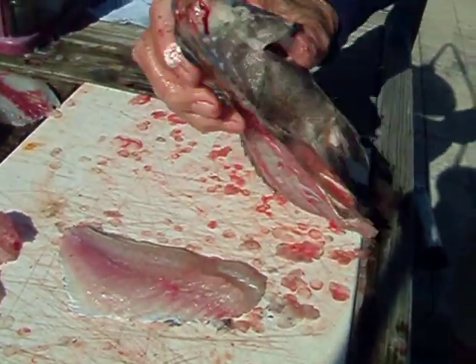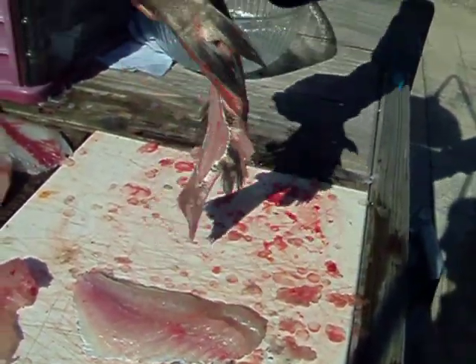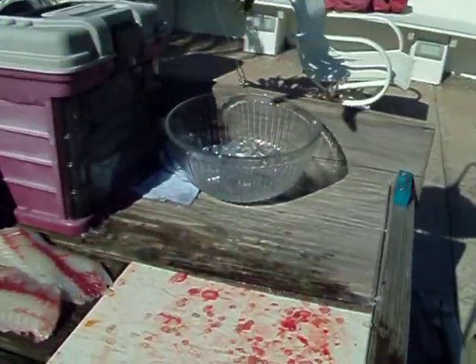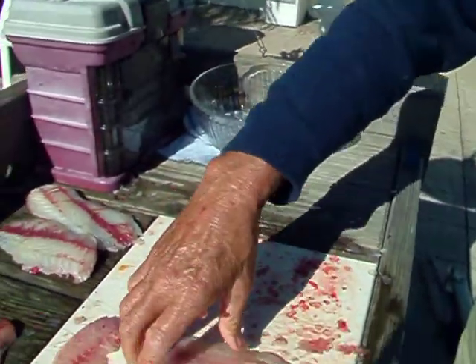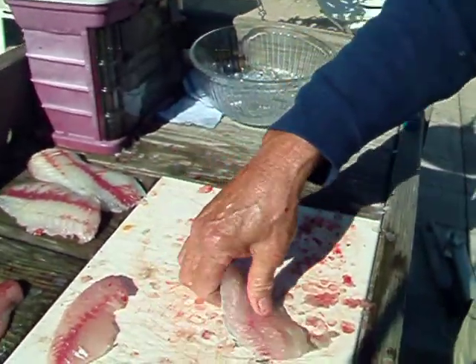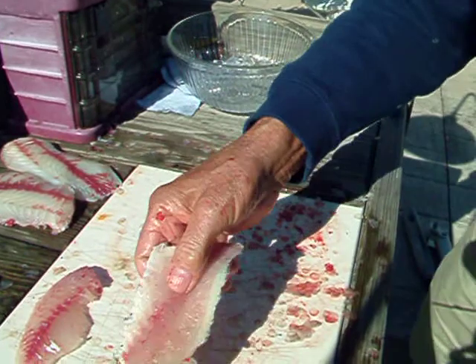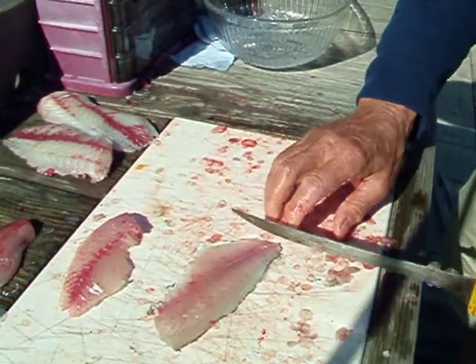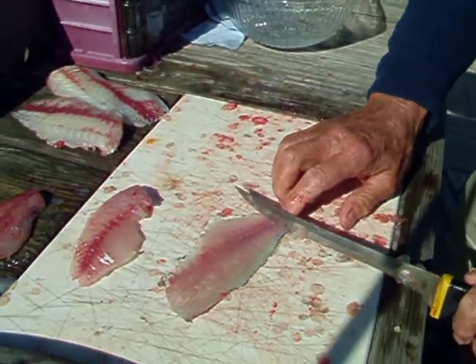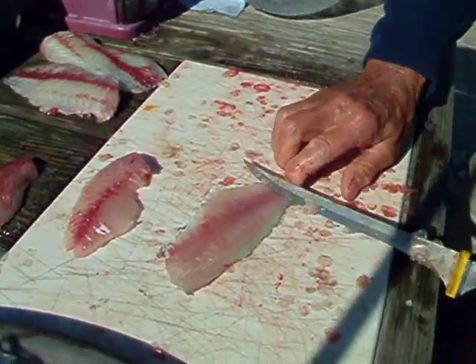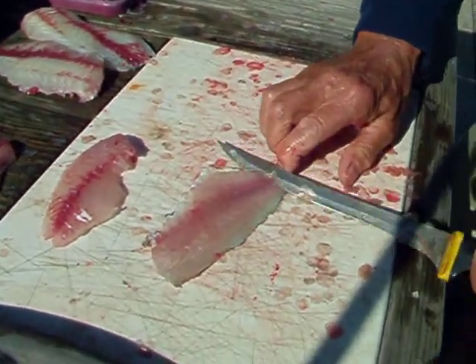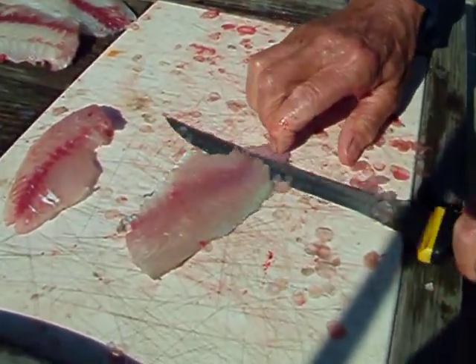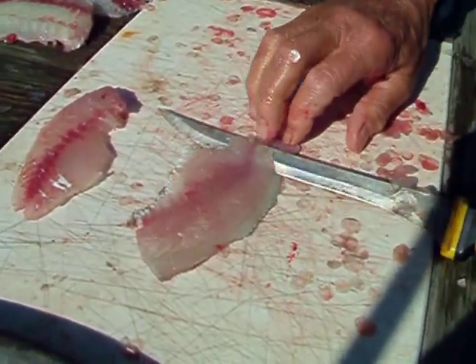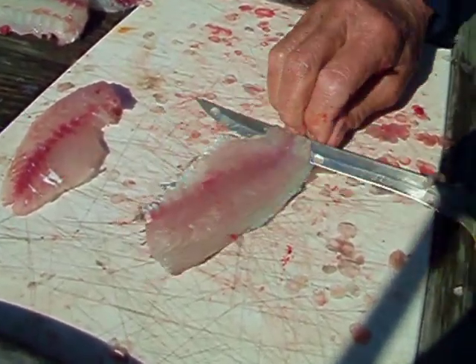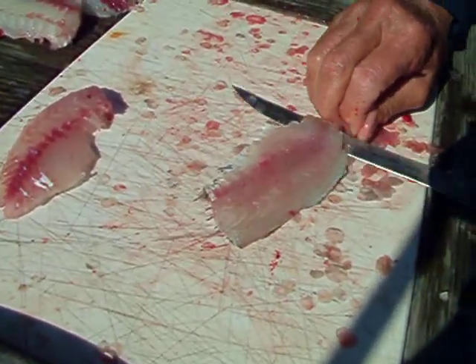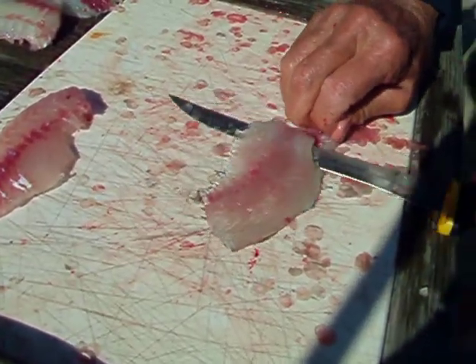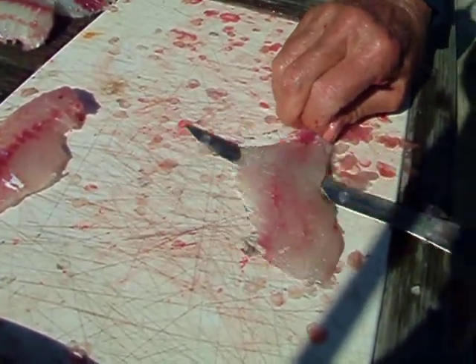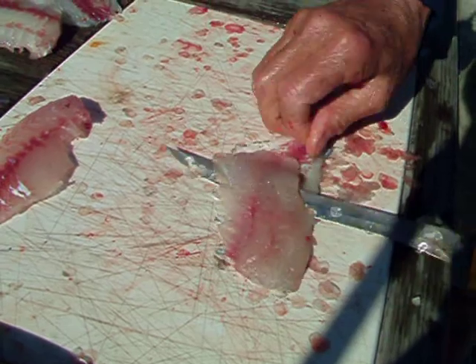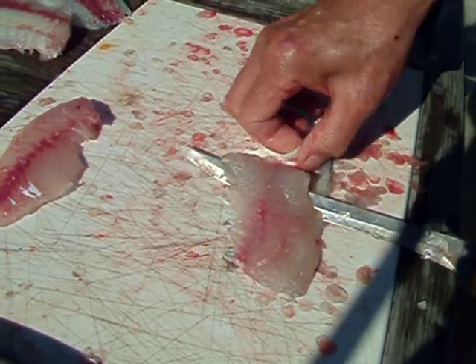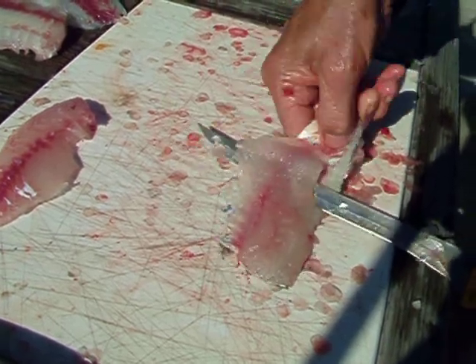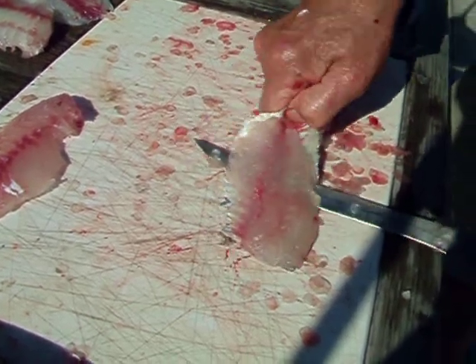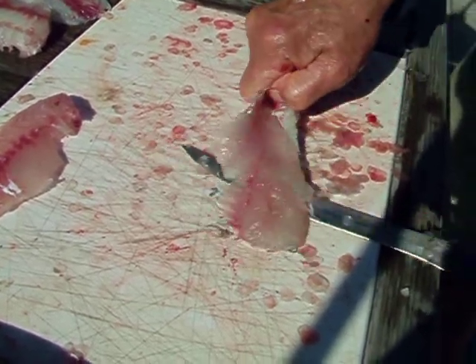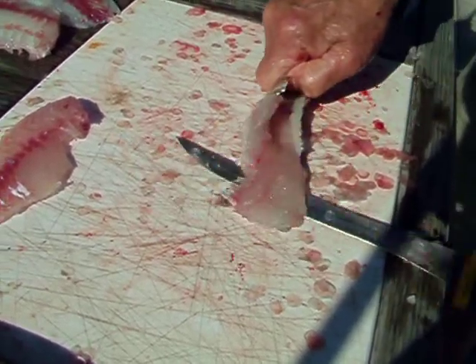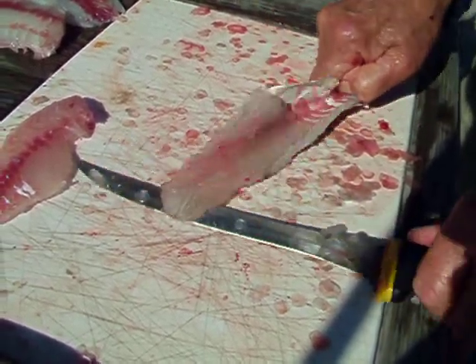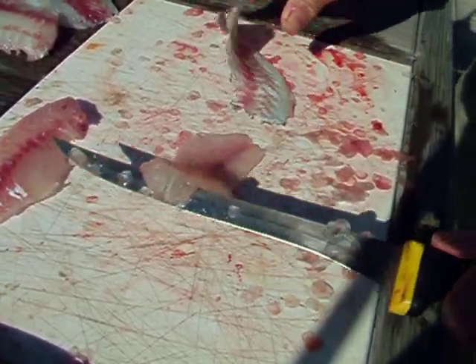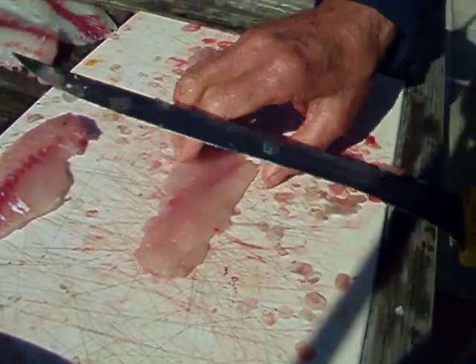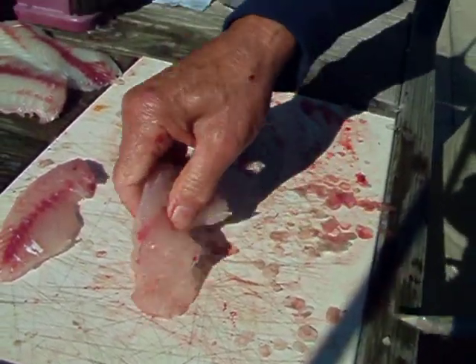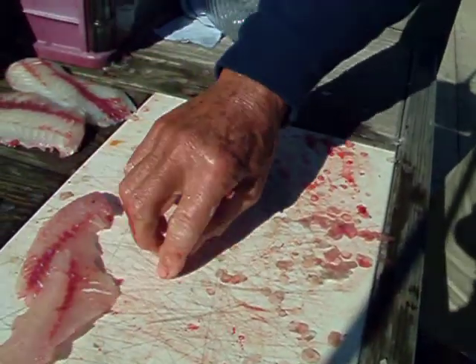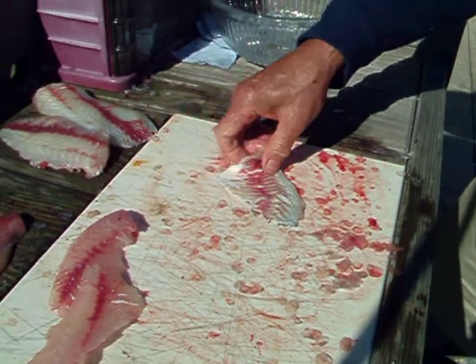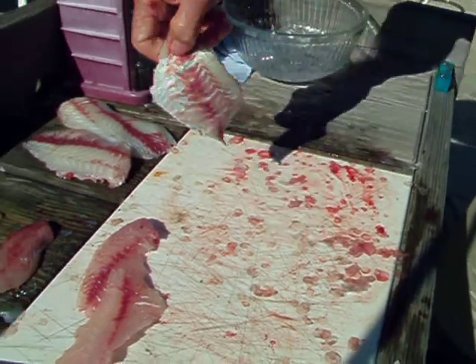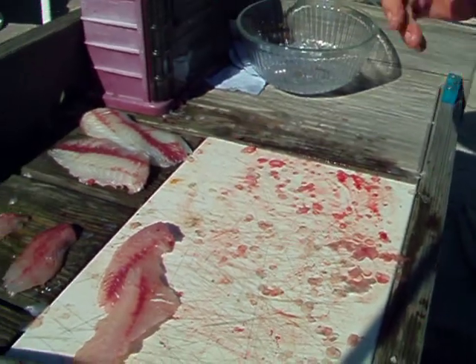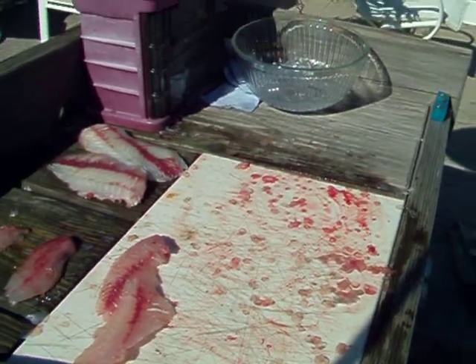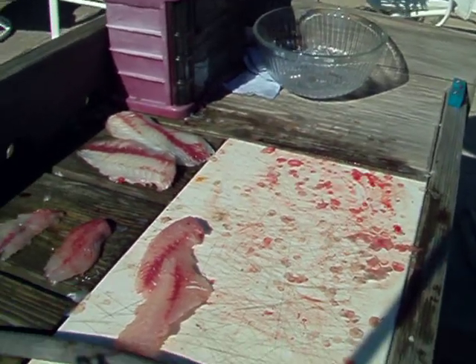Throw the carcass away. And just lay the fillet off on the skin. And there you have a nice little piece of meat.